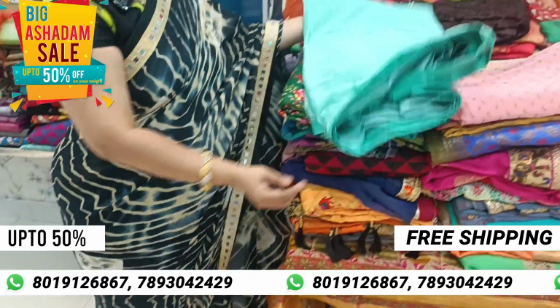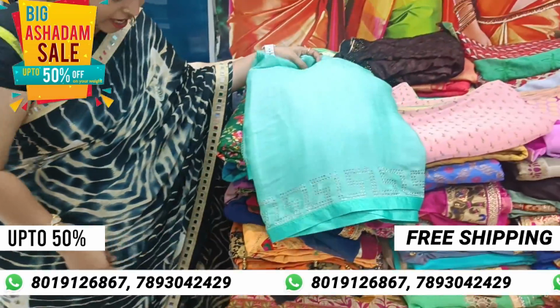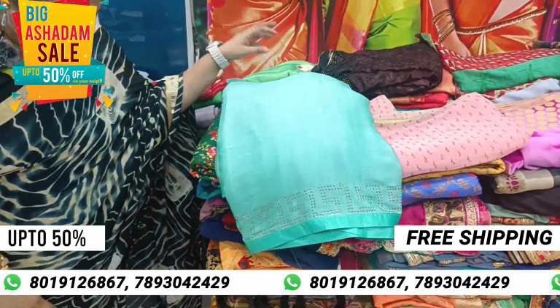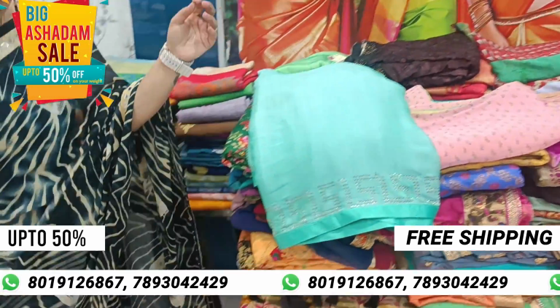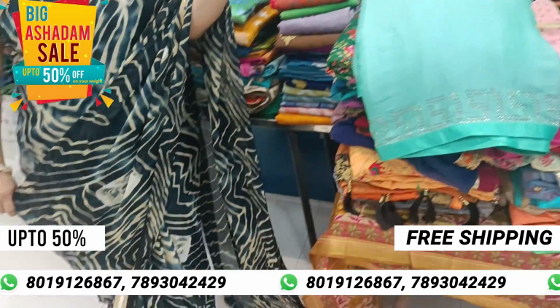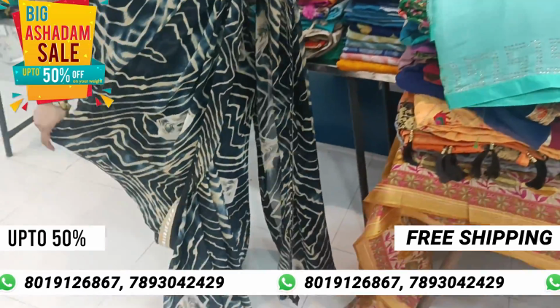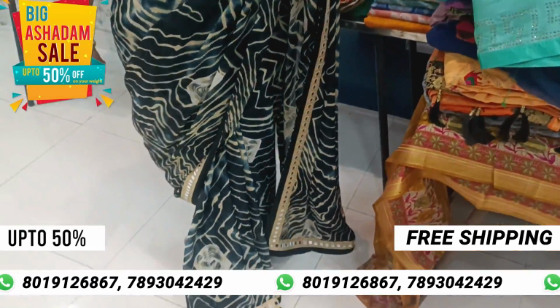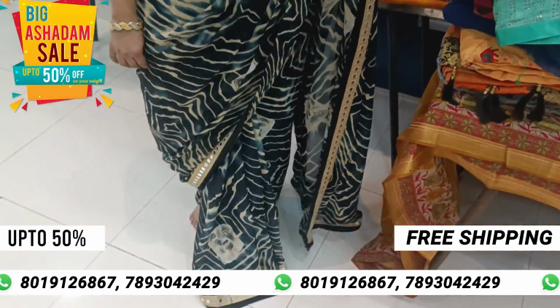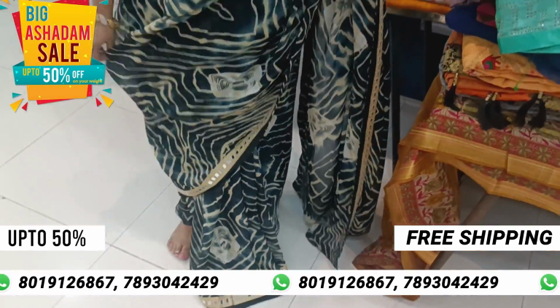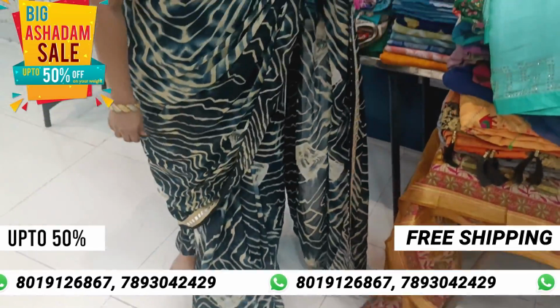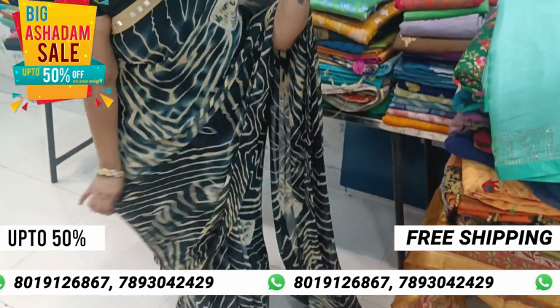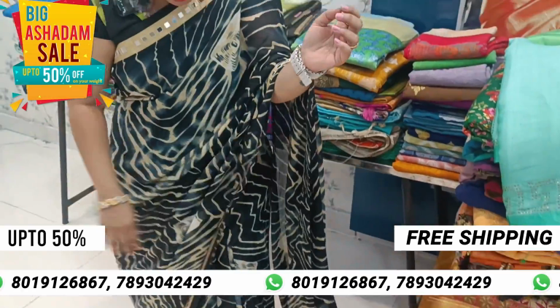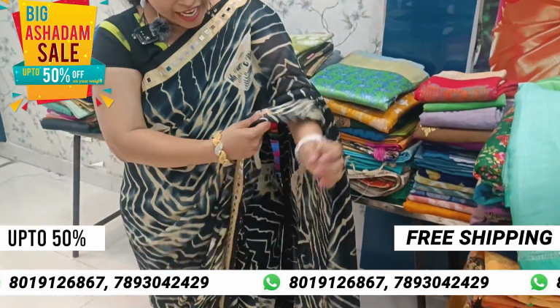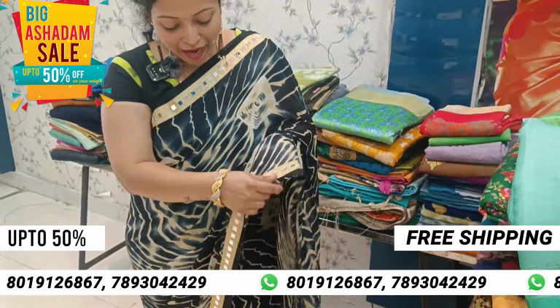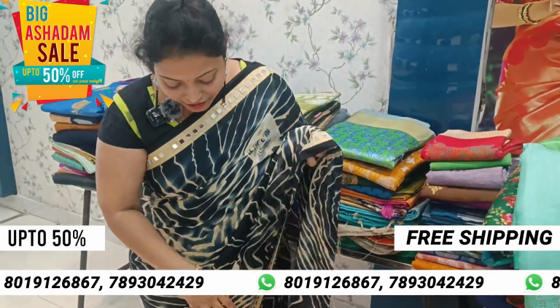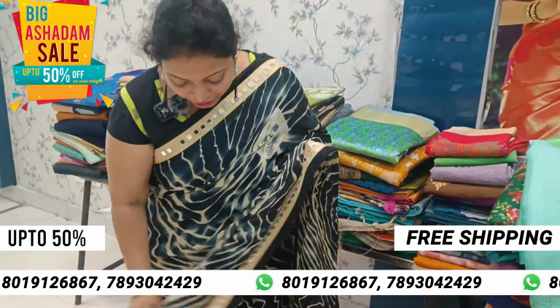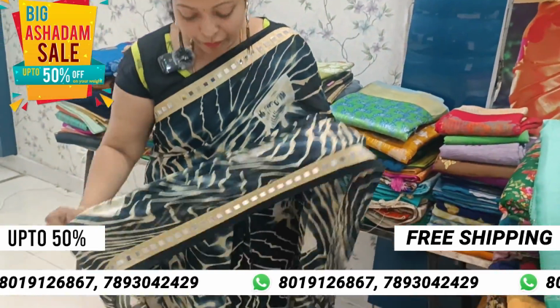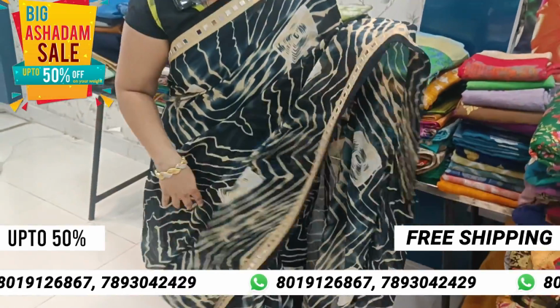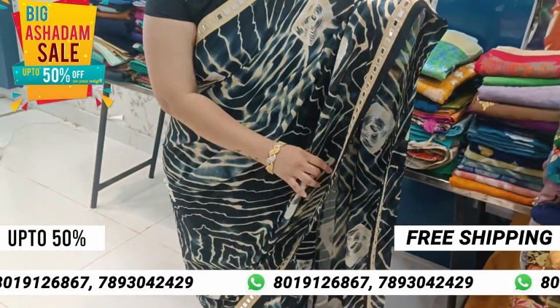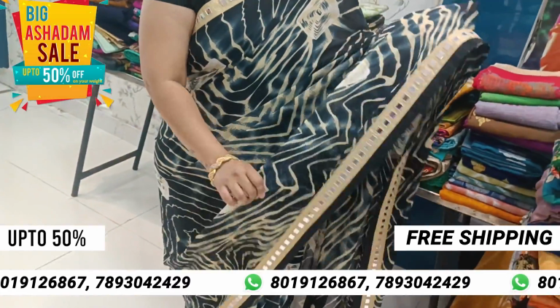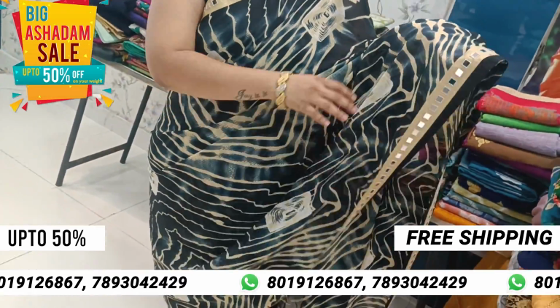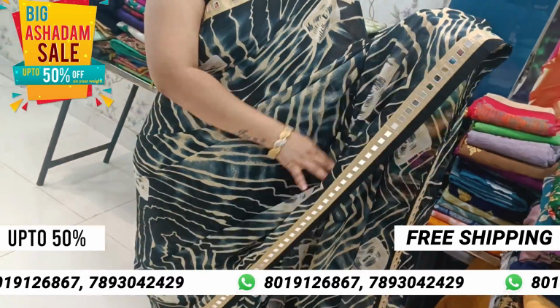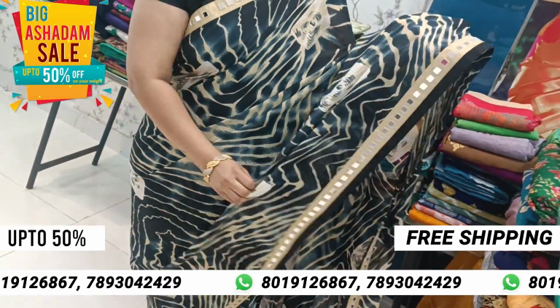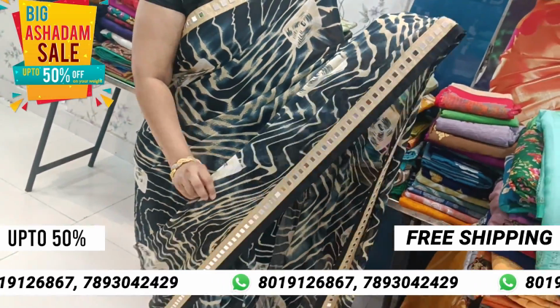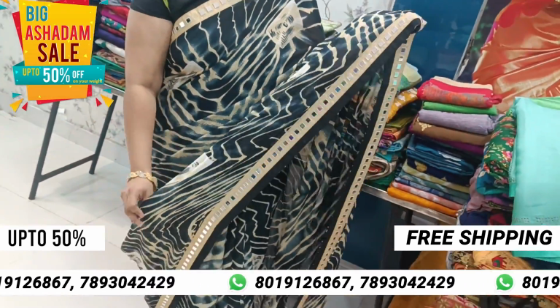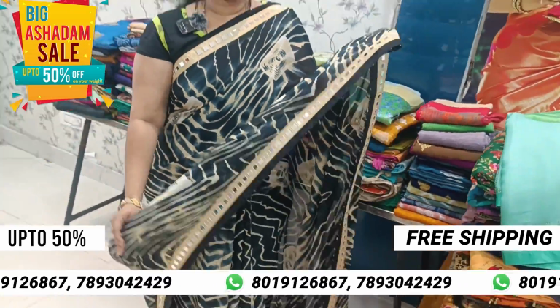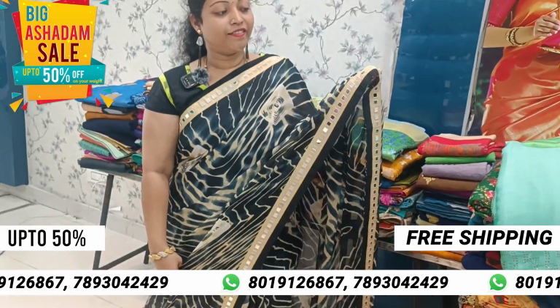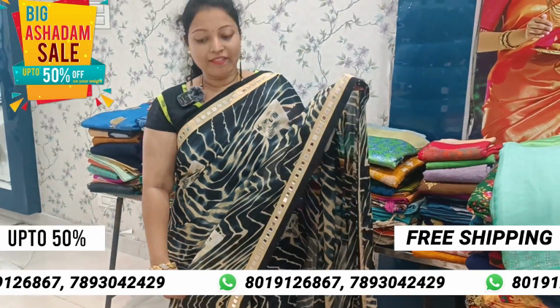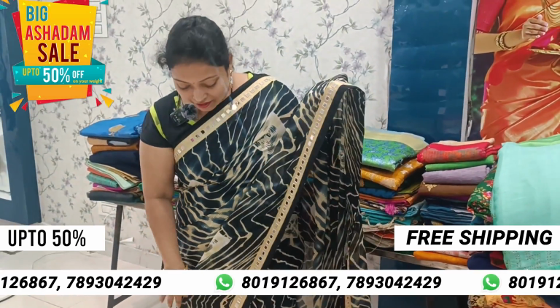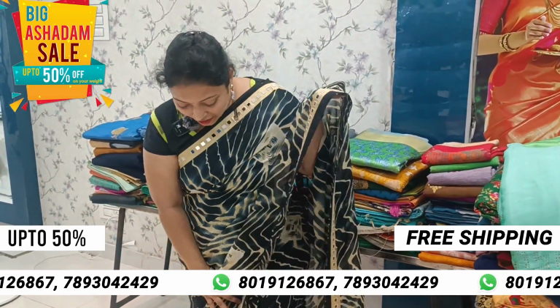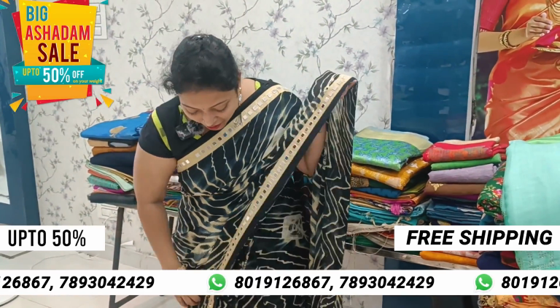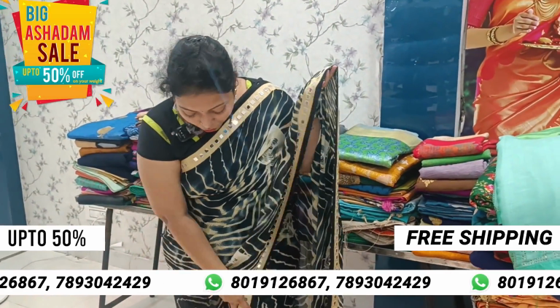Now I will show you a really nice dress. Lace pattern. Pure Georgette dress. They are very nice.